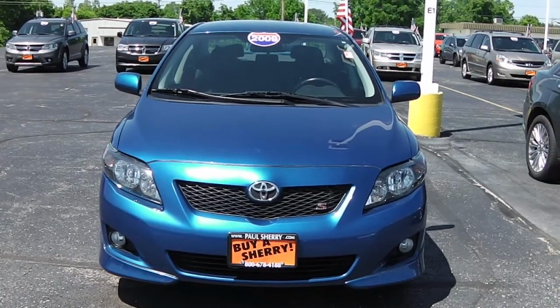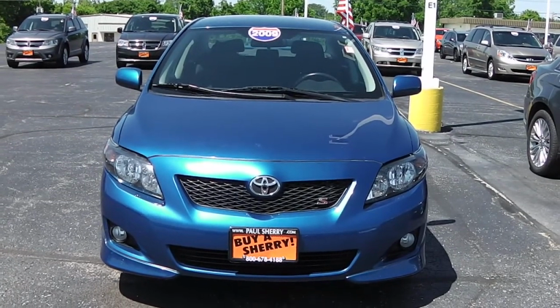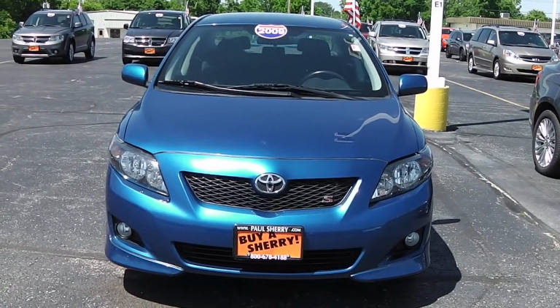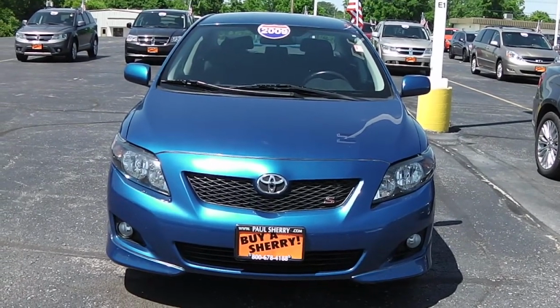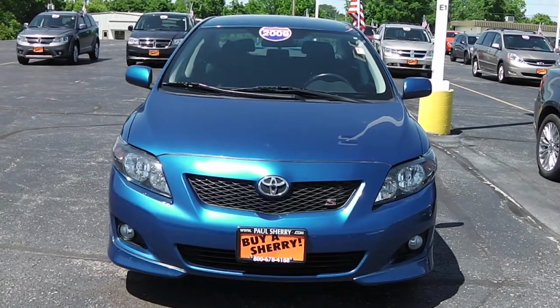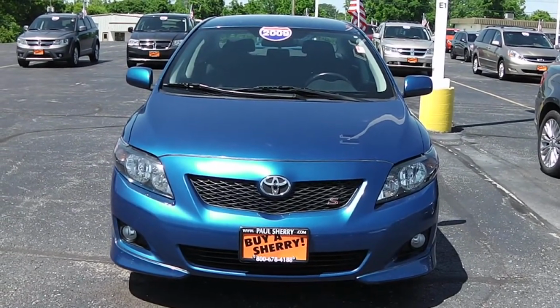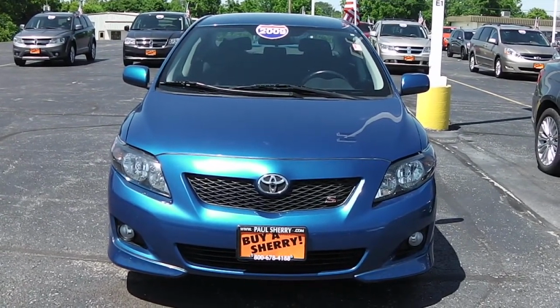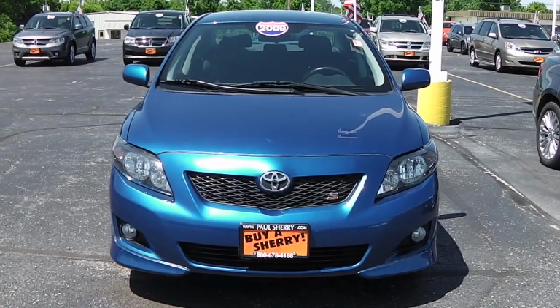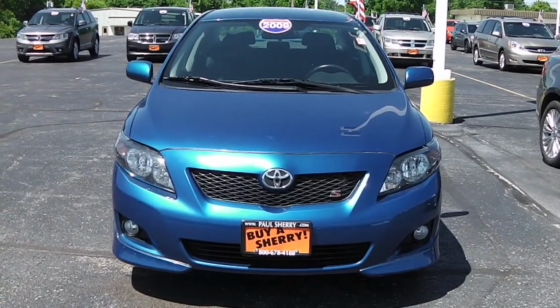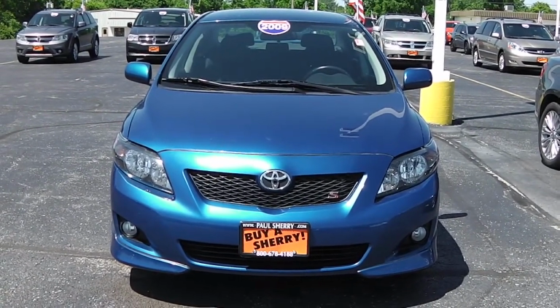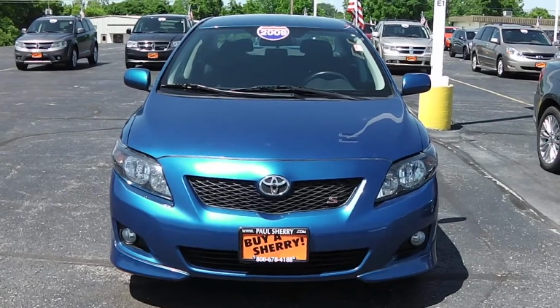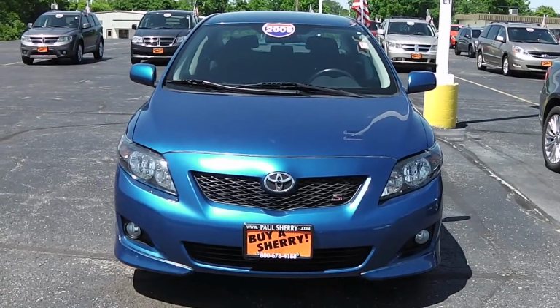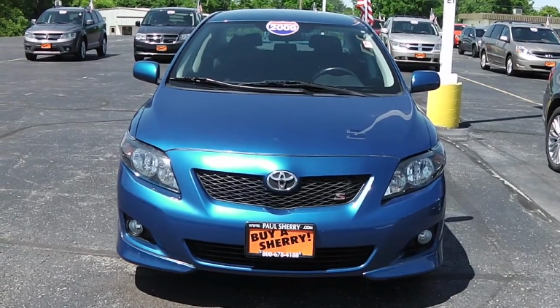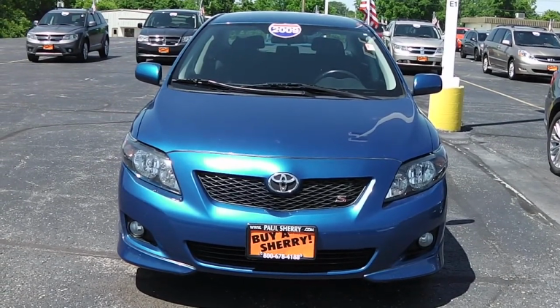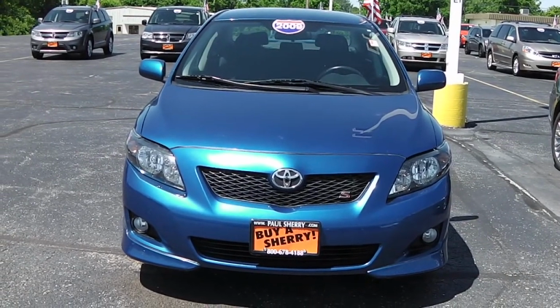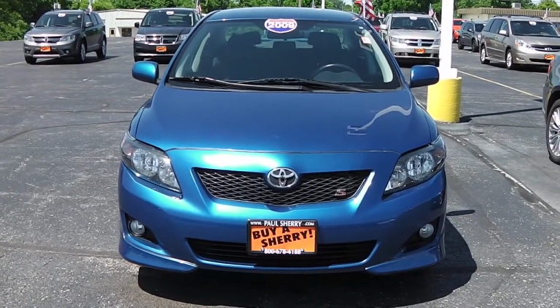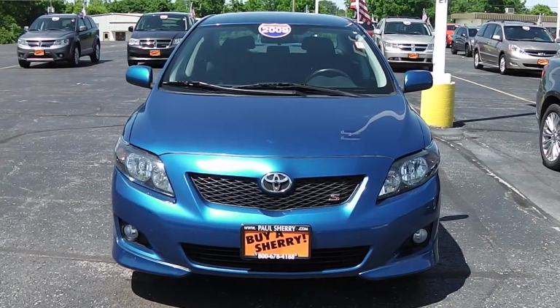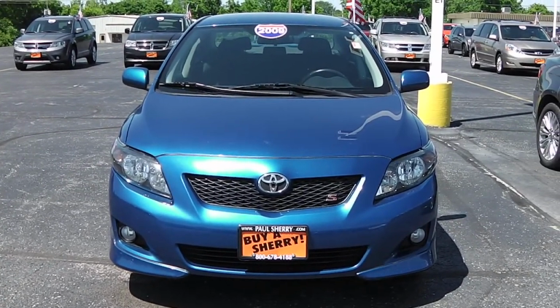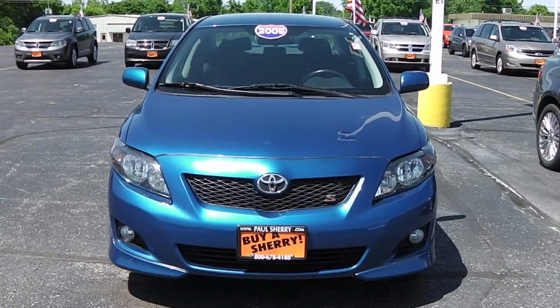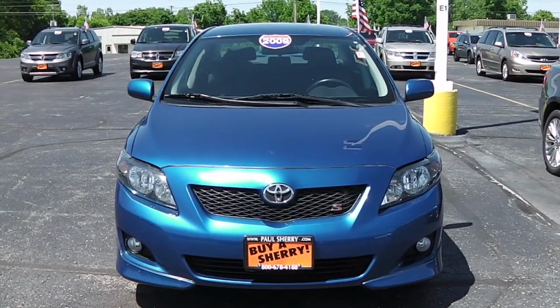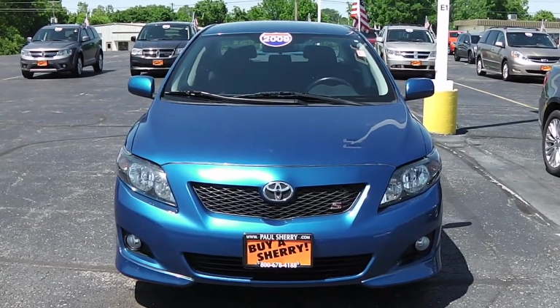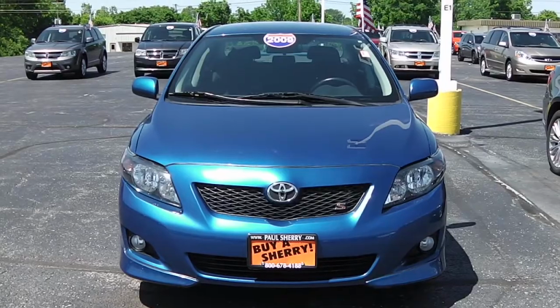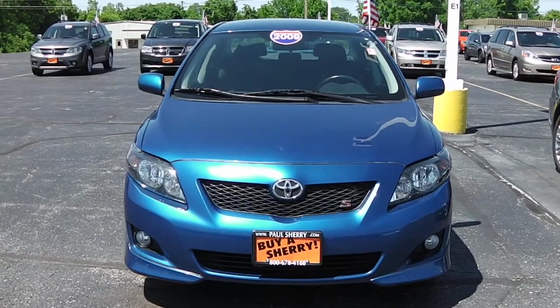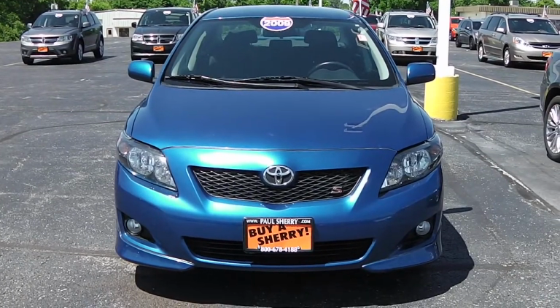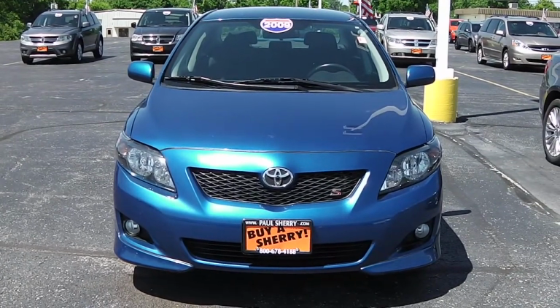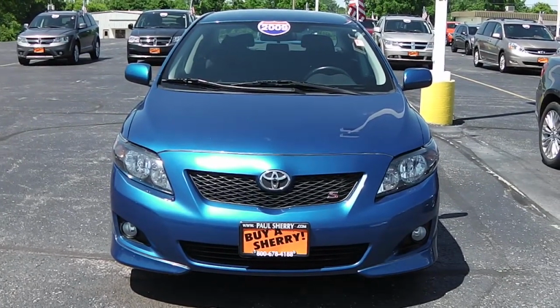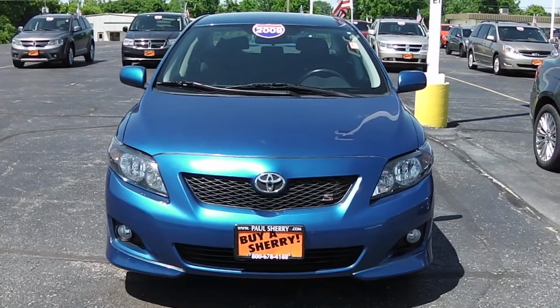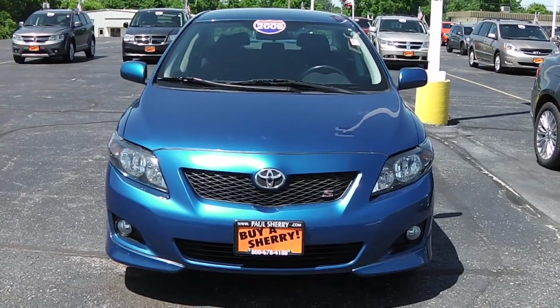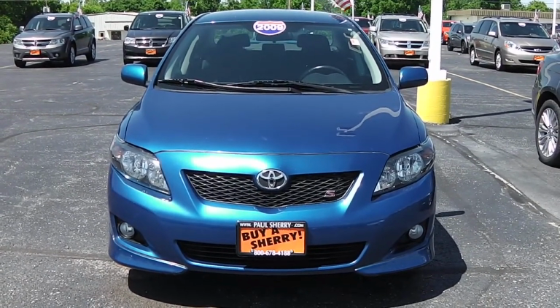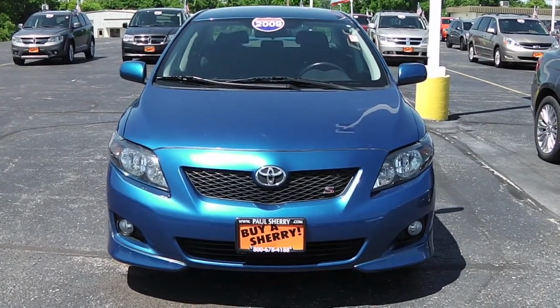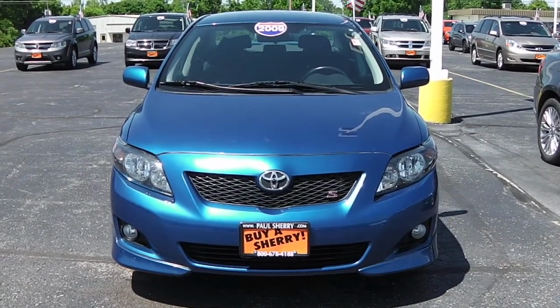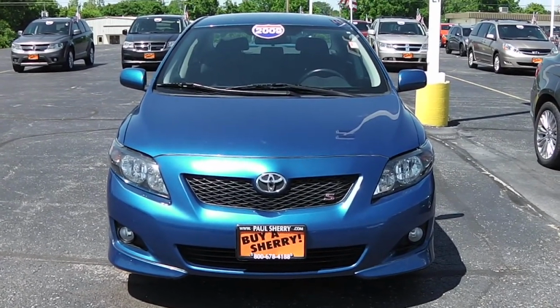Hello folks, this is Nick Ruiz here at Sherry Chrysler Dodge Jeep Ram and RVs here in Piqua, Ohio. Today I'm showing you a 2009 Toyota Corolla S, stock number 27038A.